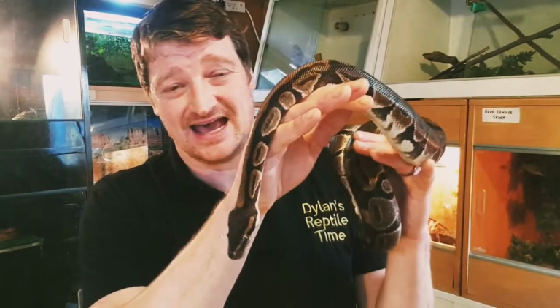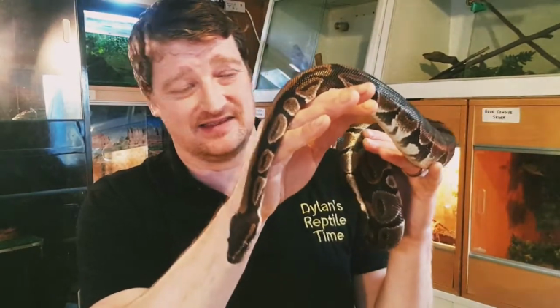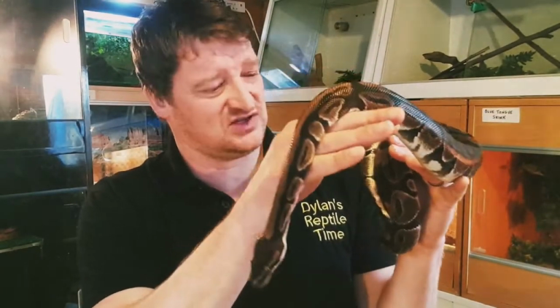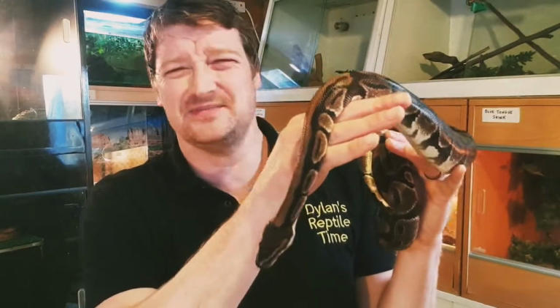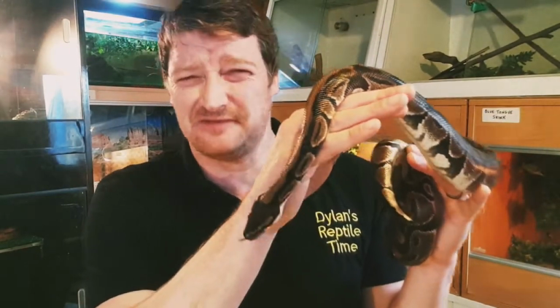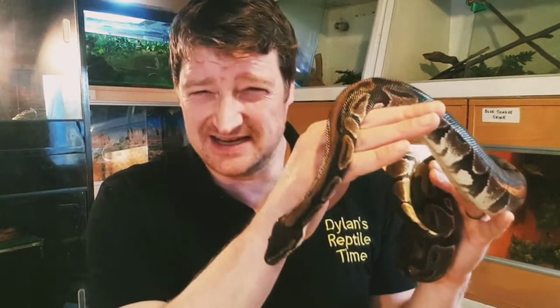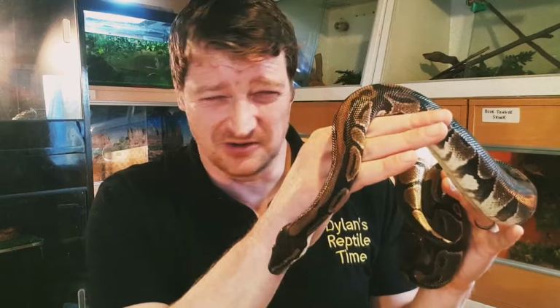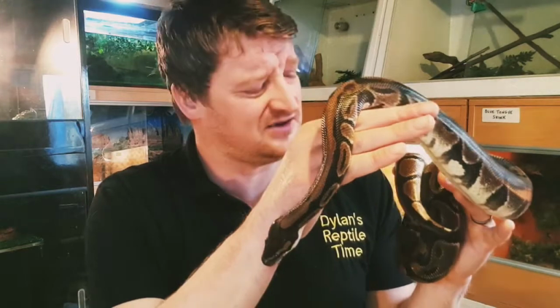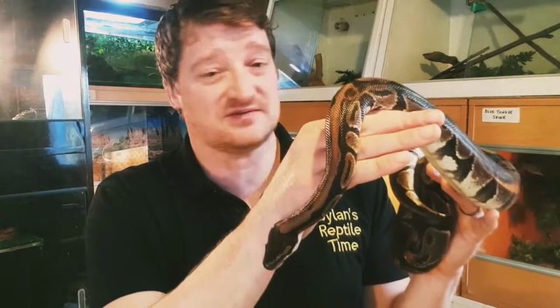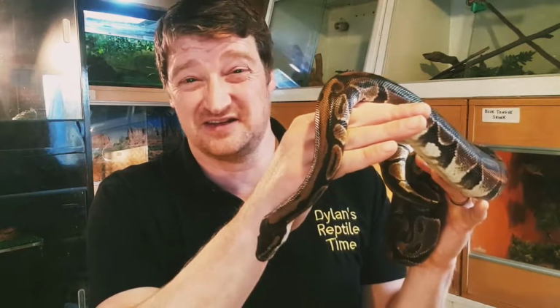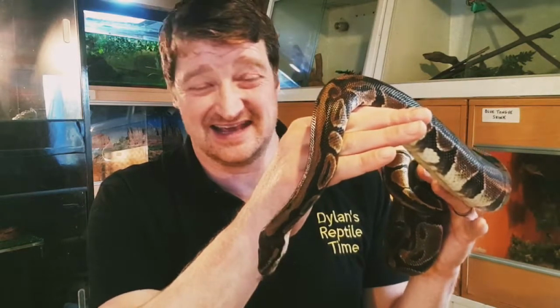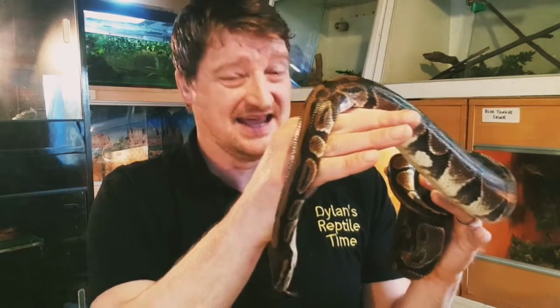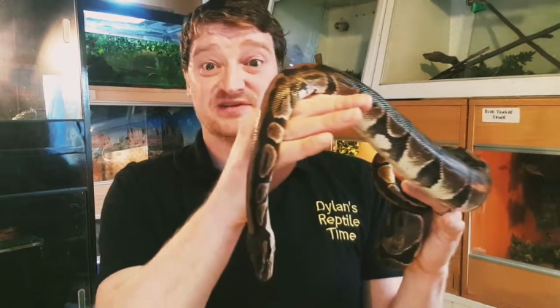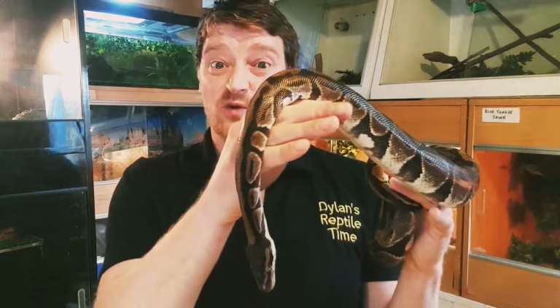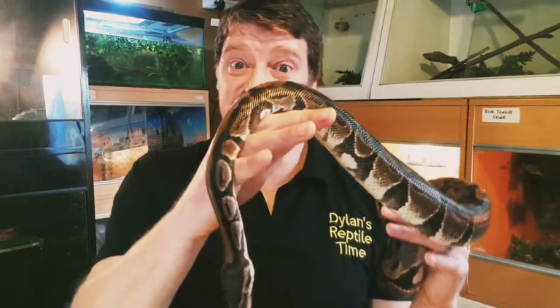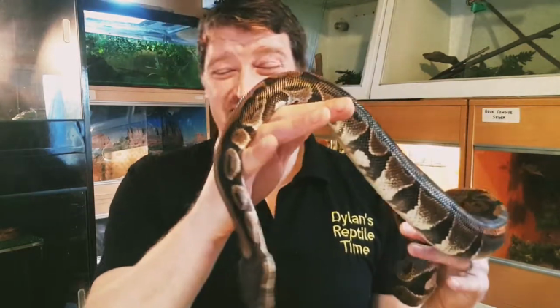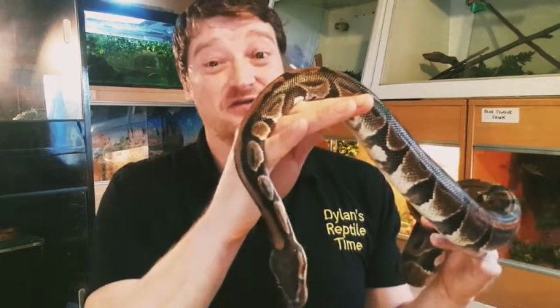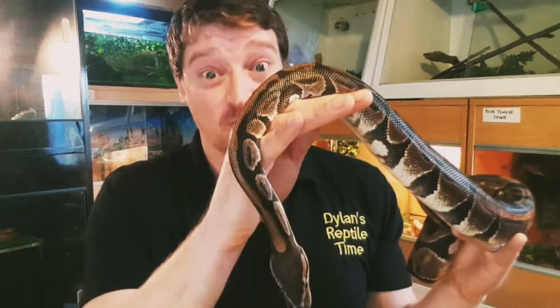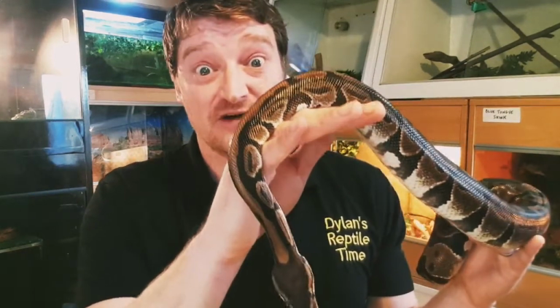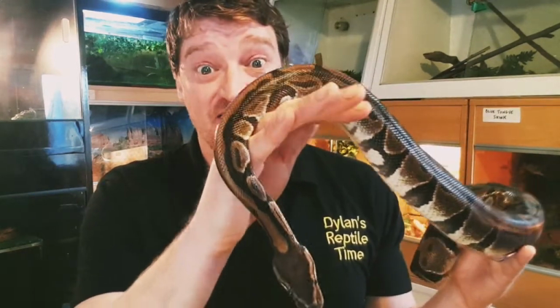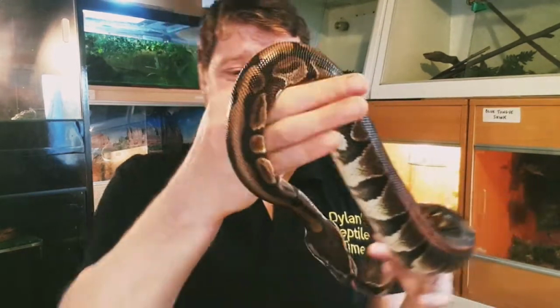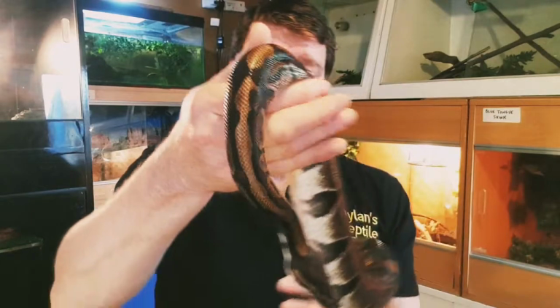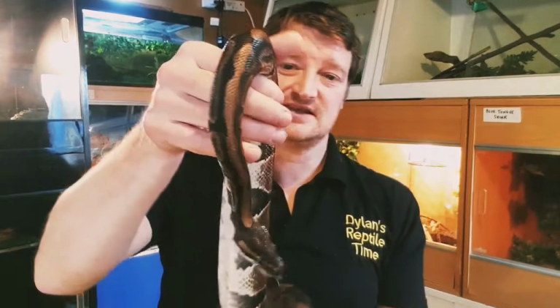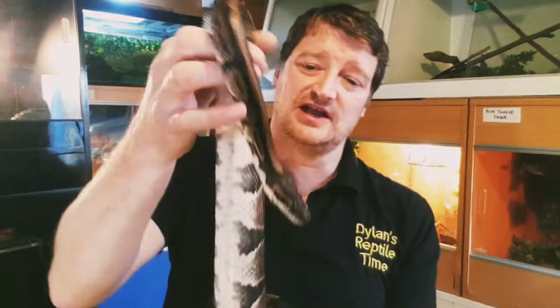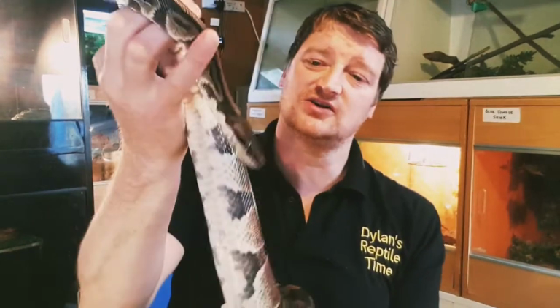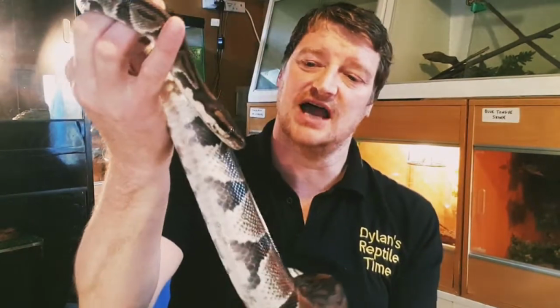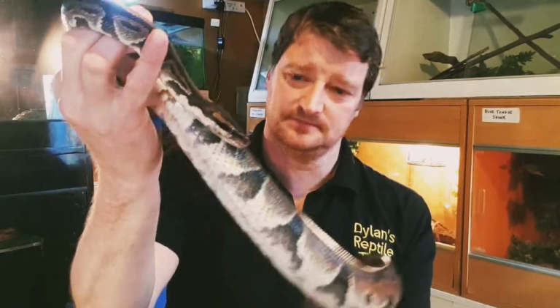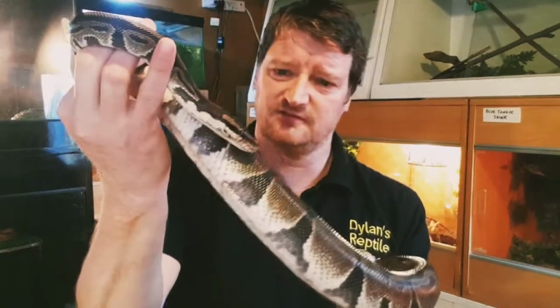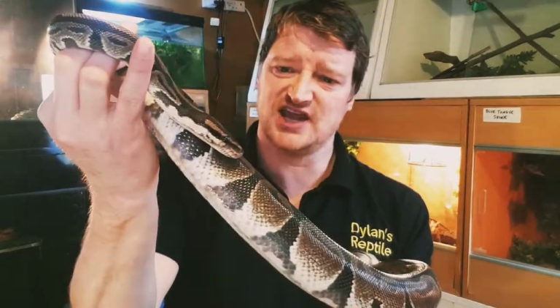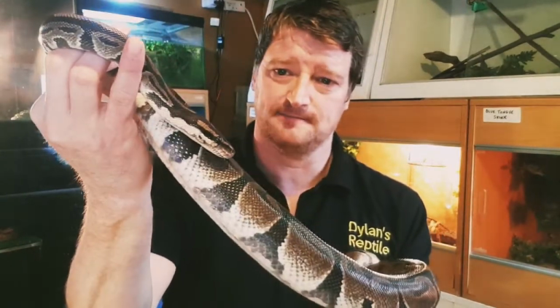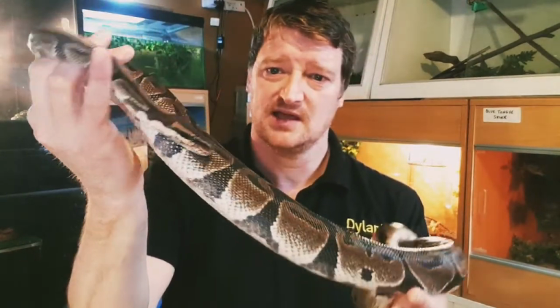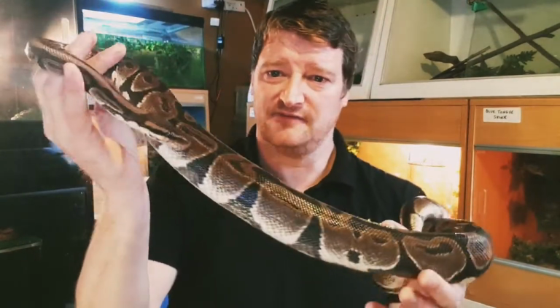Royal pythons can live up to about 30 years. William here is about 15 years old but could live up to about 30. There was even one in captivity that lived over 45 years — that's a really long time for a snake.